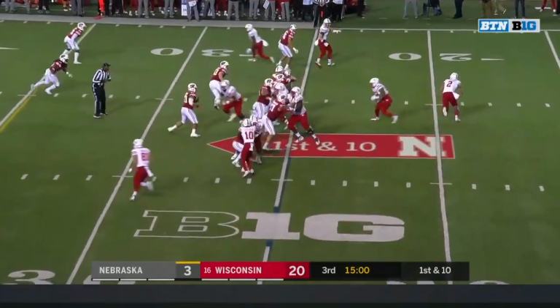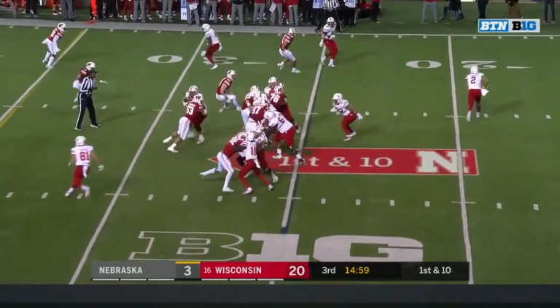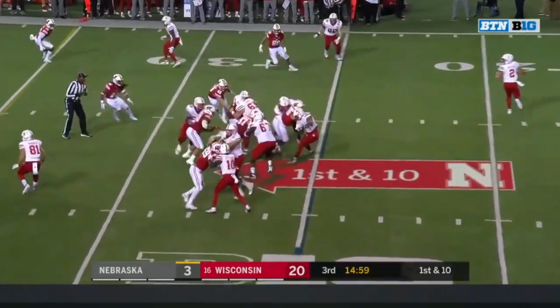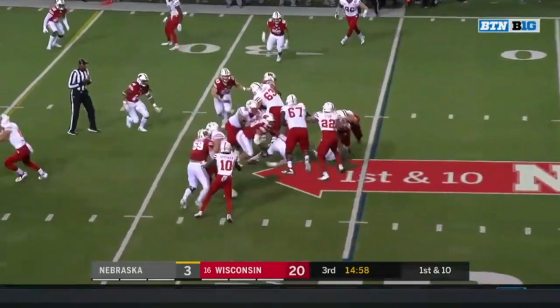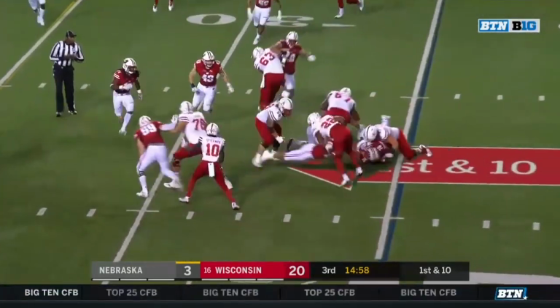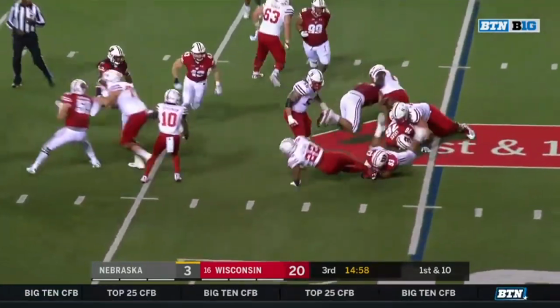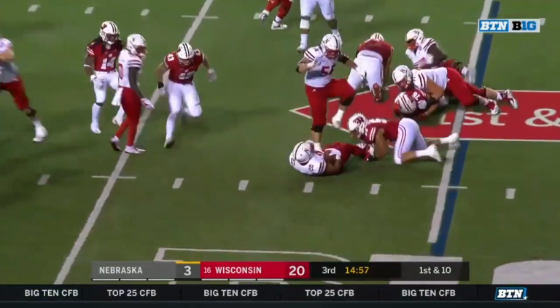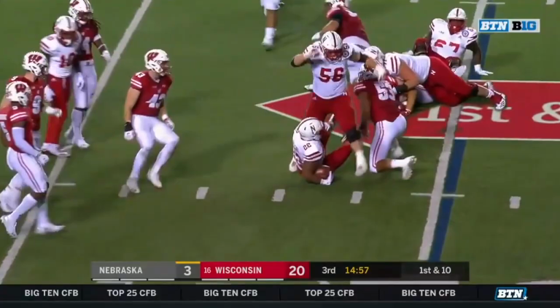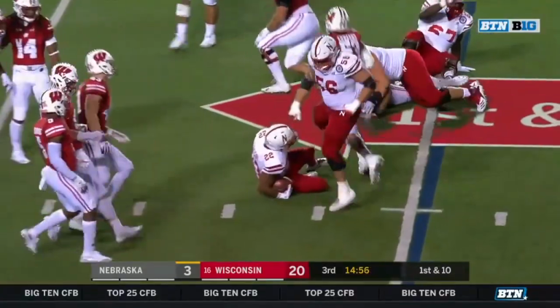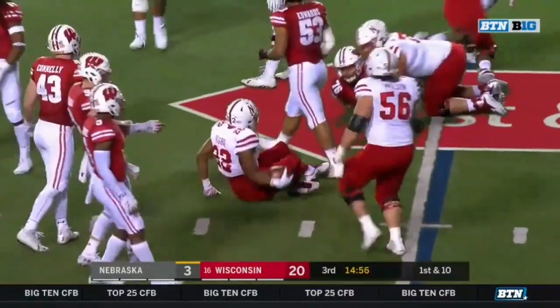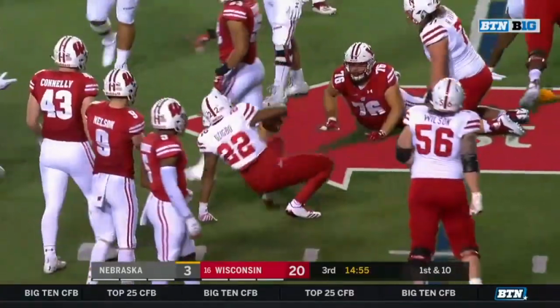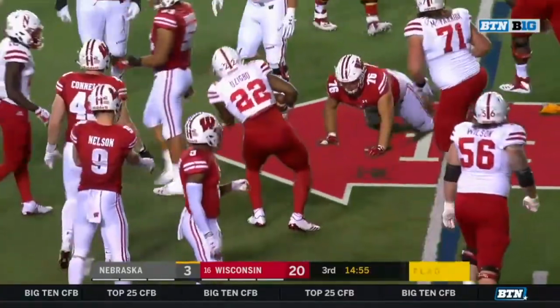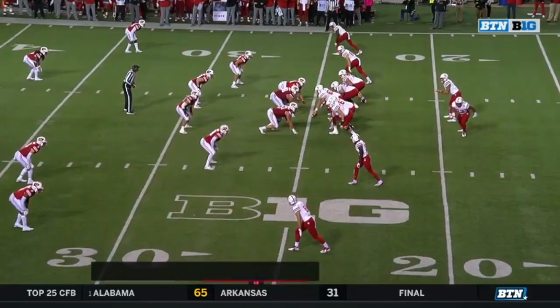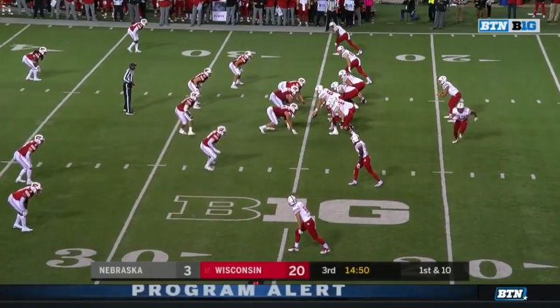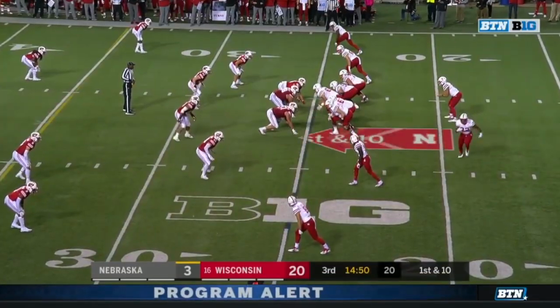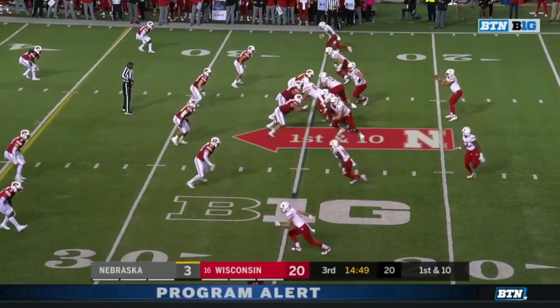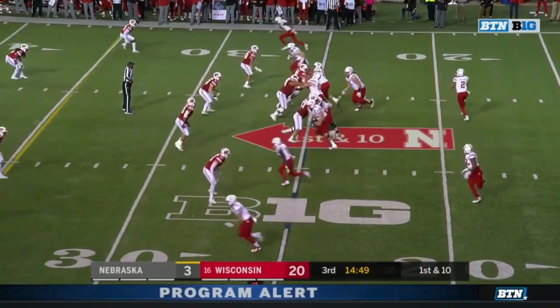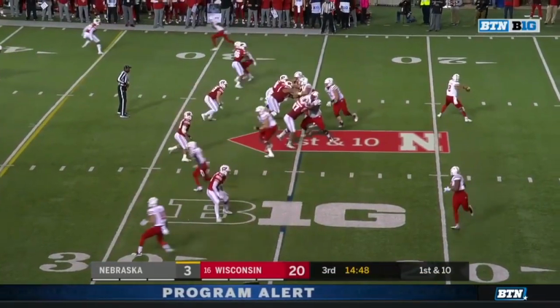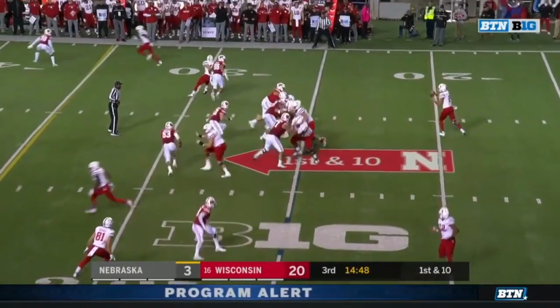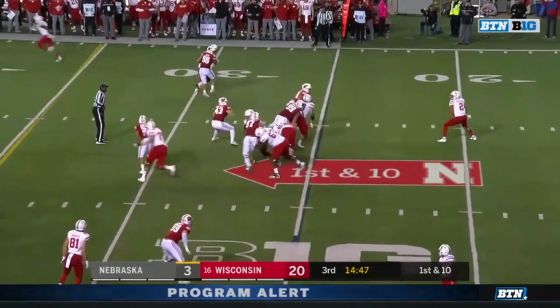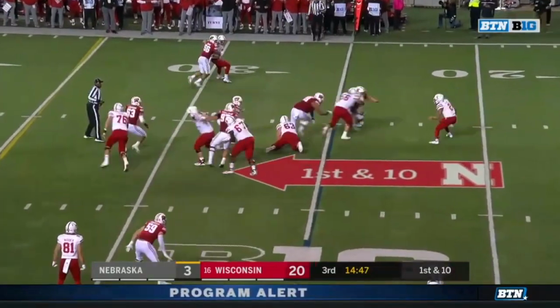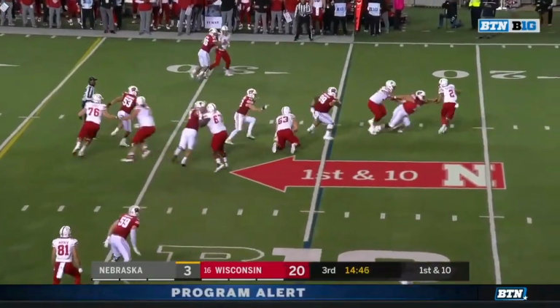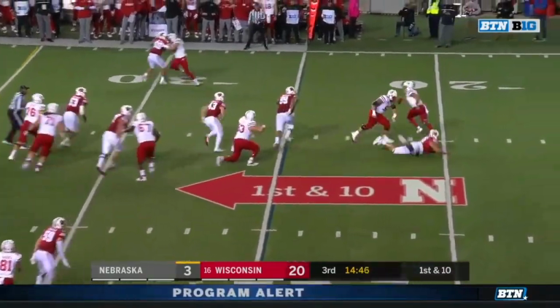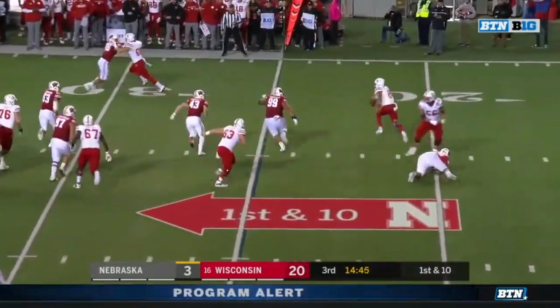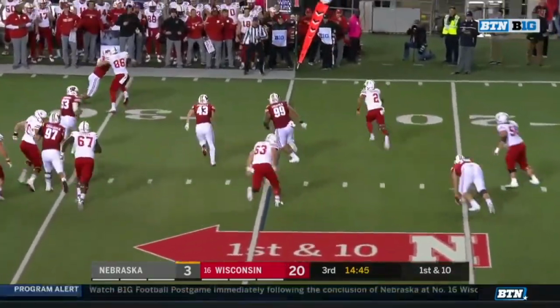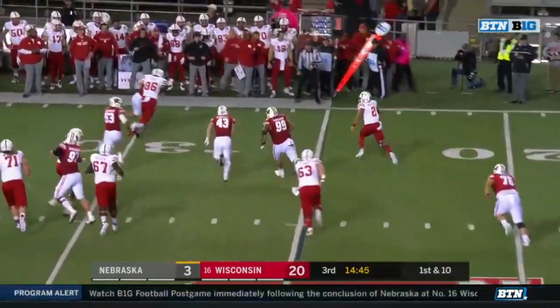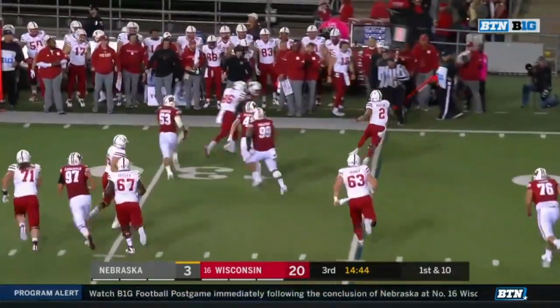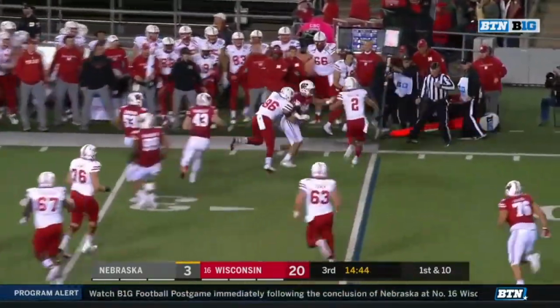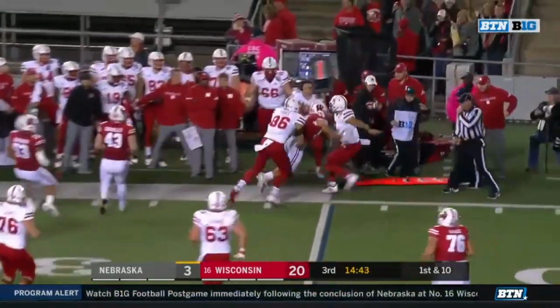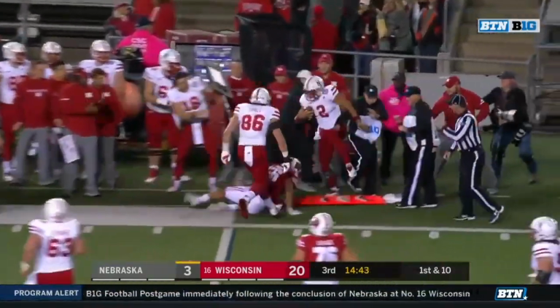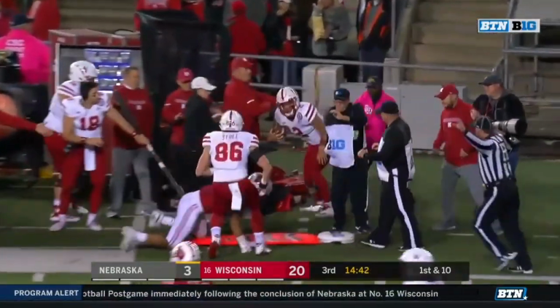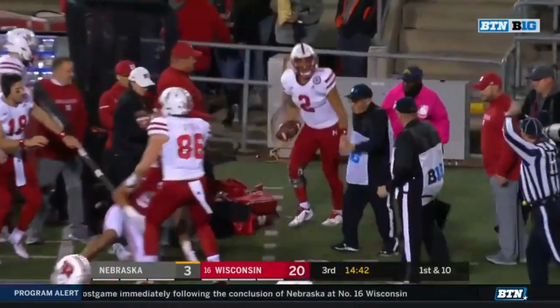There's carry number two for the day for Devine Ozigbo and there's a flag coming in — may have been a face mask. The junior college transfer played four games and had enough, he's gone. Adrian Martinez on the run and Martinez with a yard and that's all — shoved up.